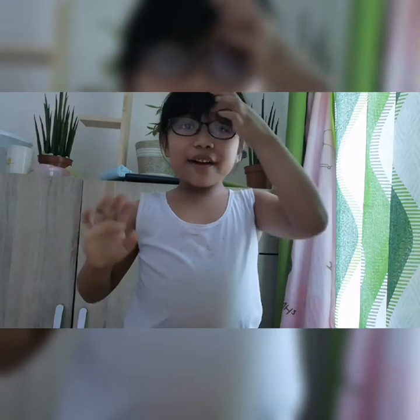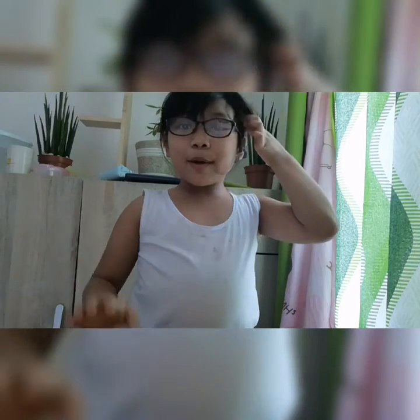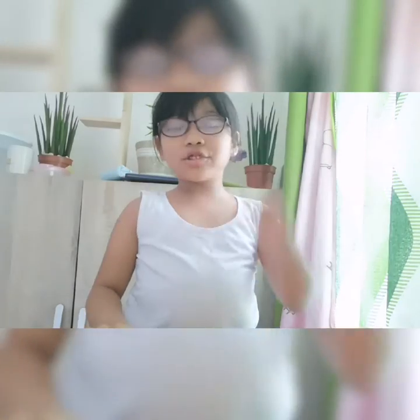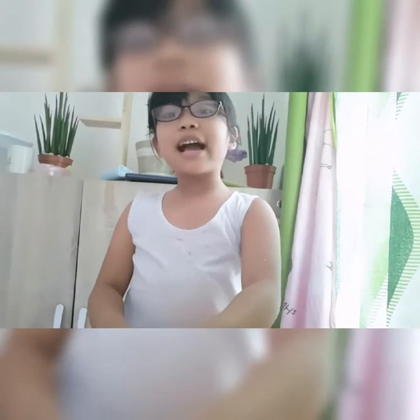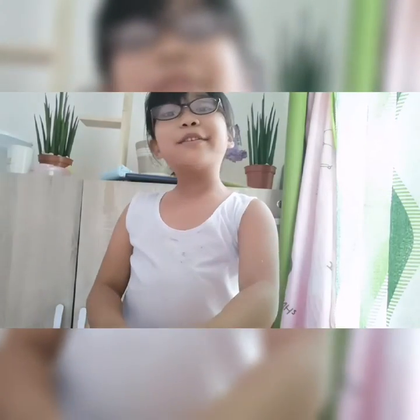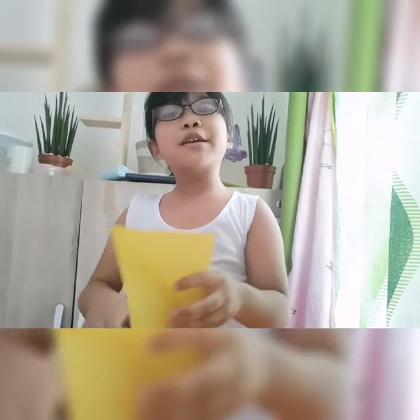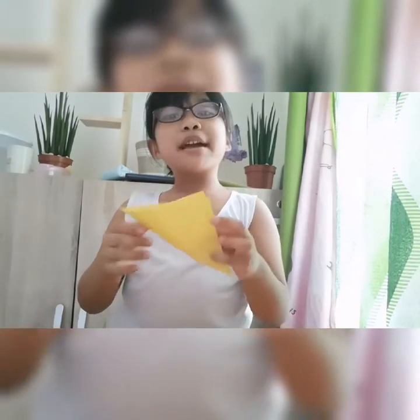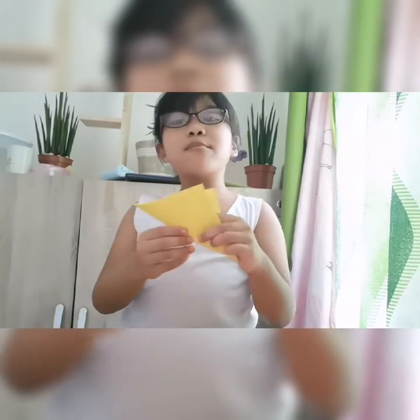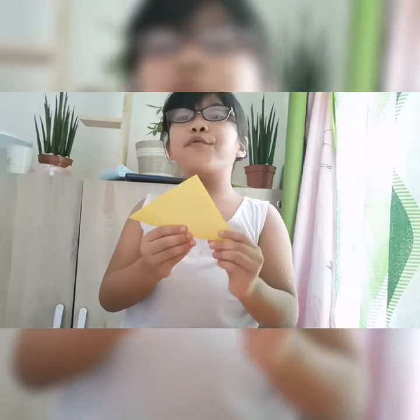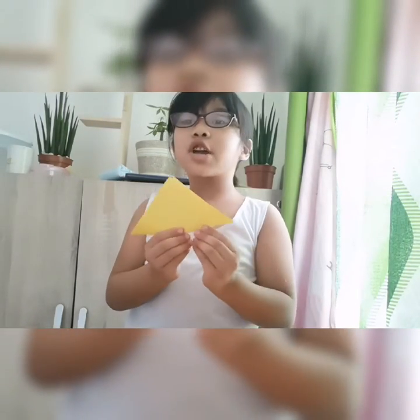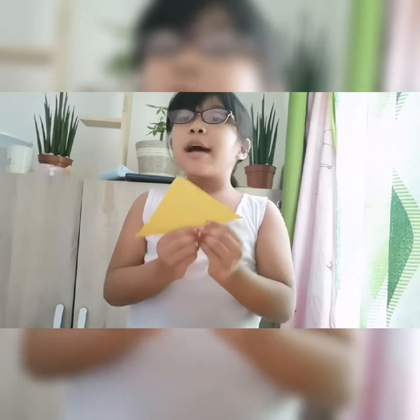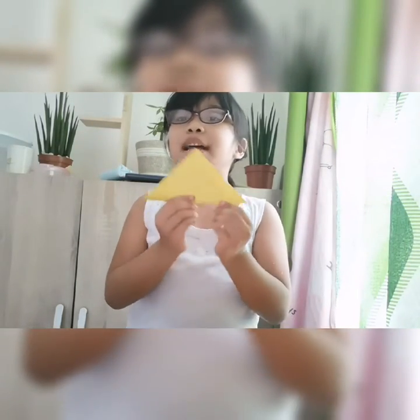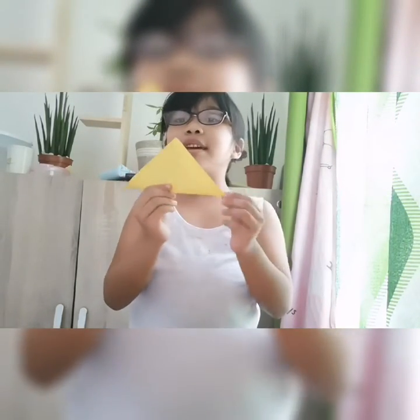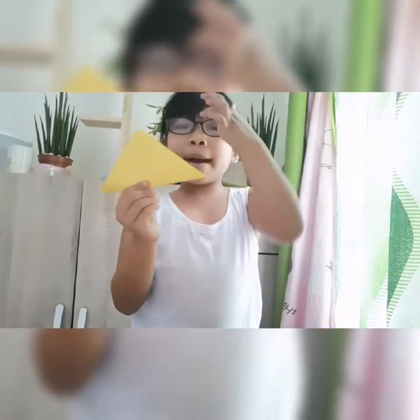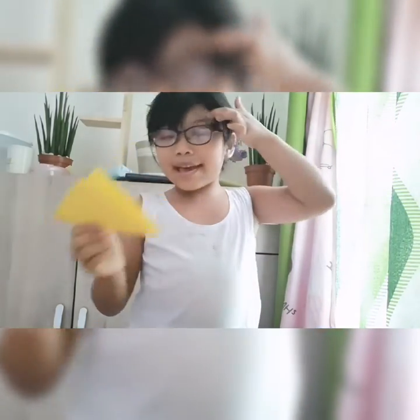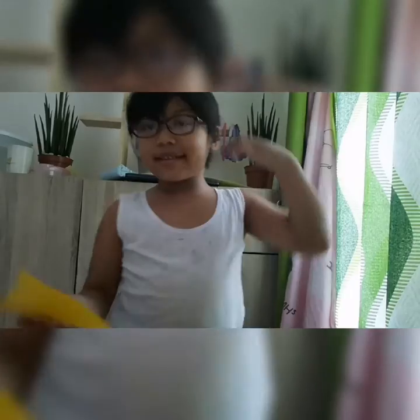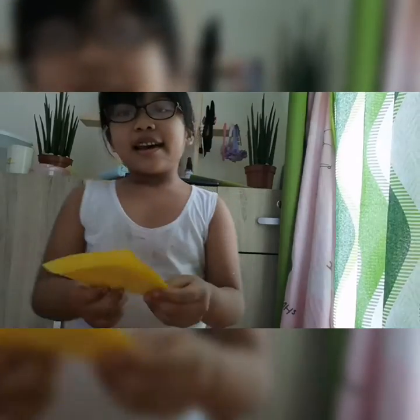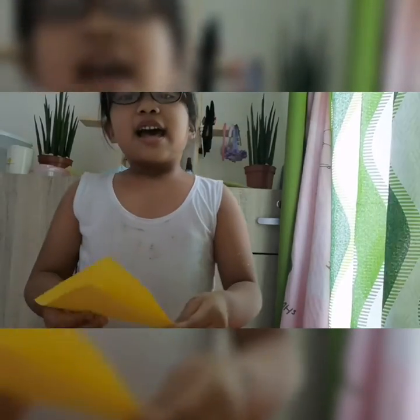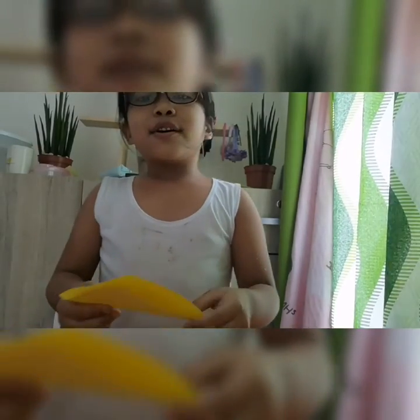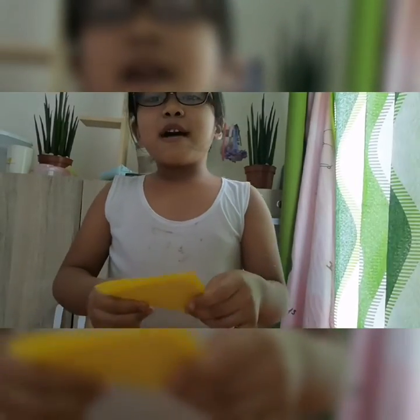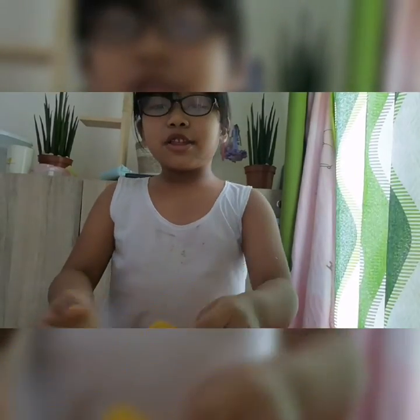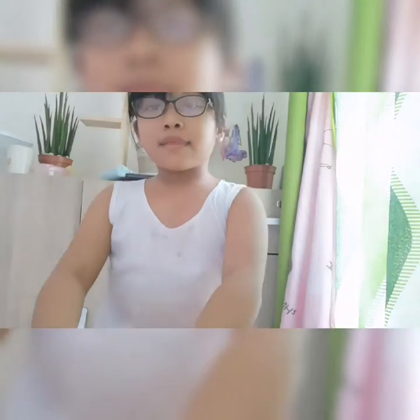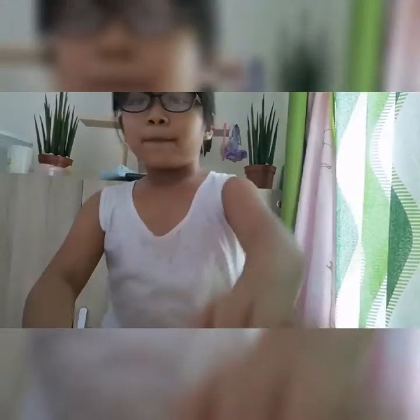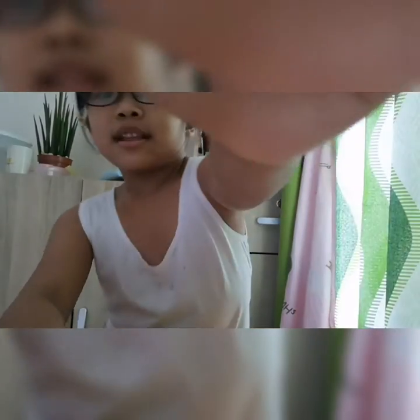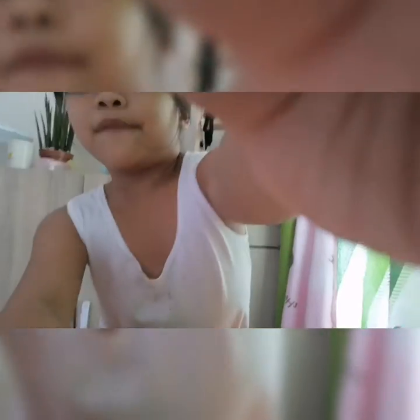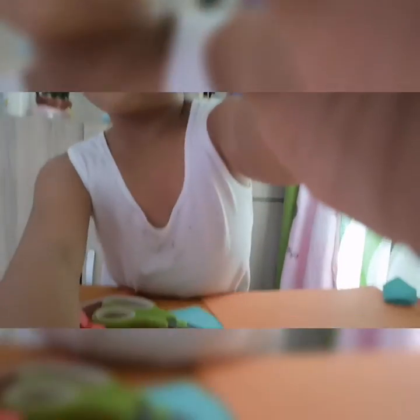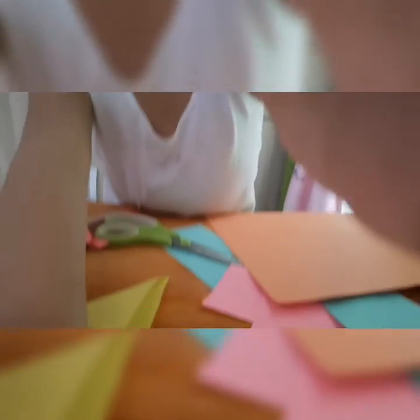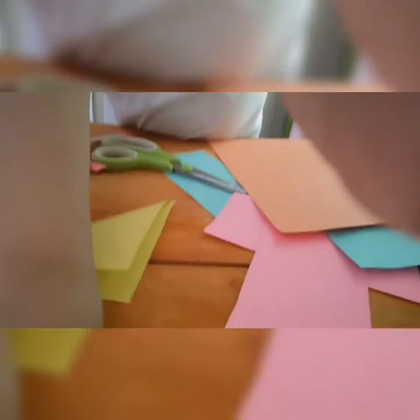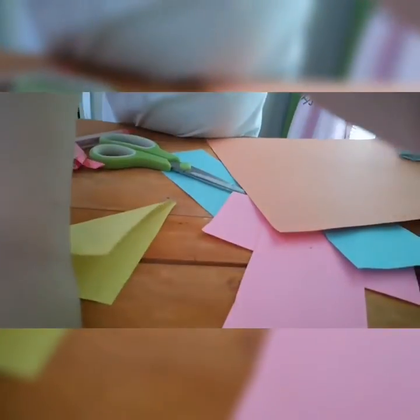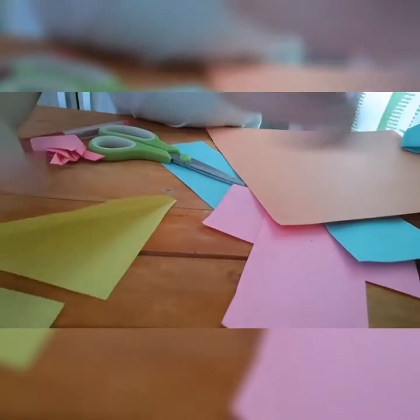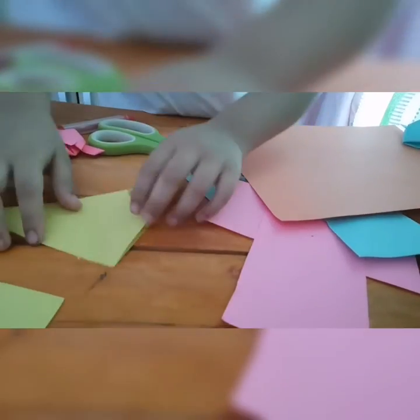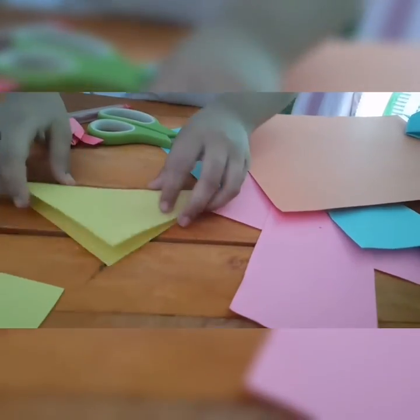Hello everyone, today I am going to make a small version bunny puppet. I will just put the cell phone a bit down so you can see what I am doing.